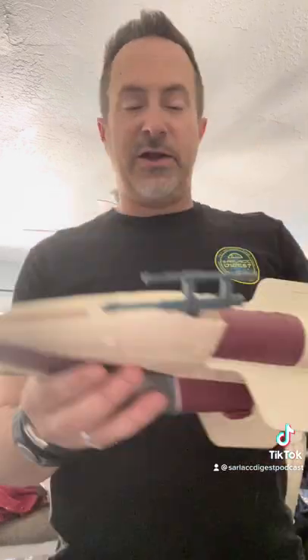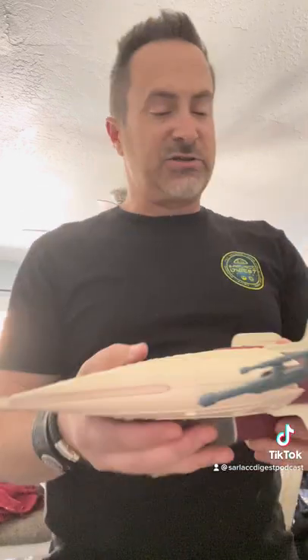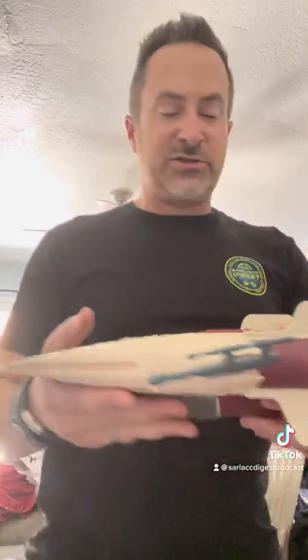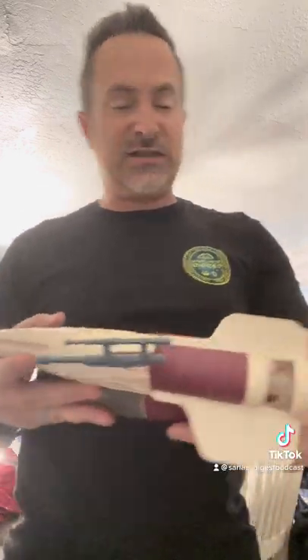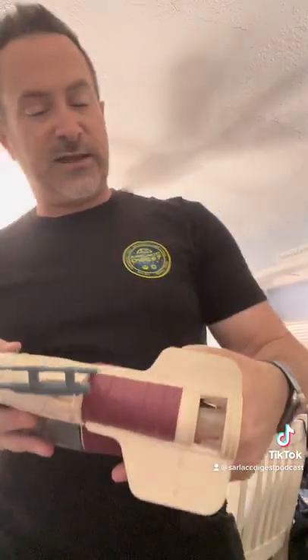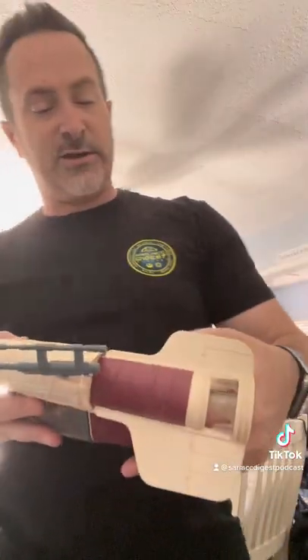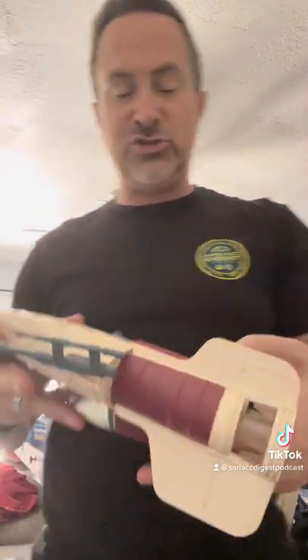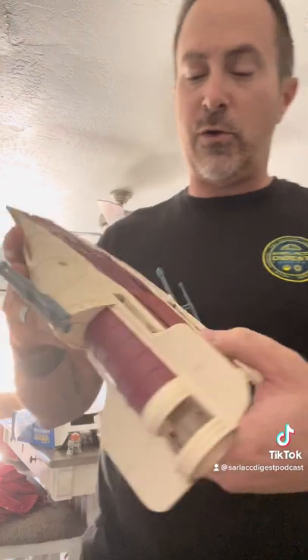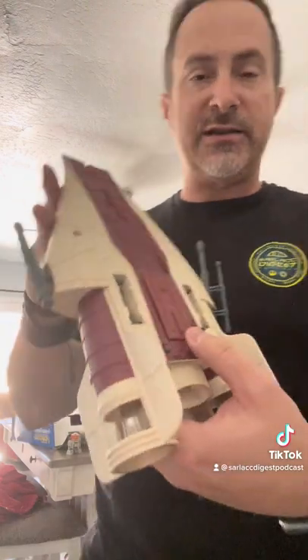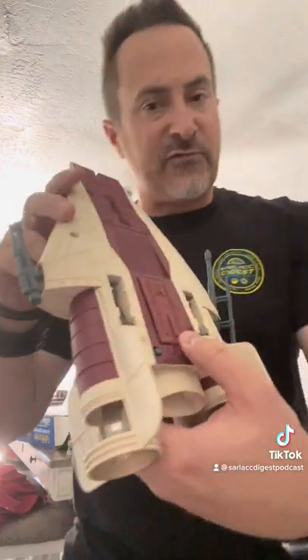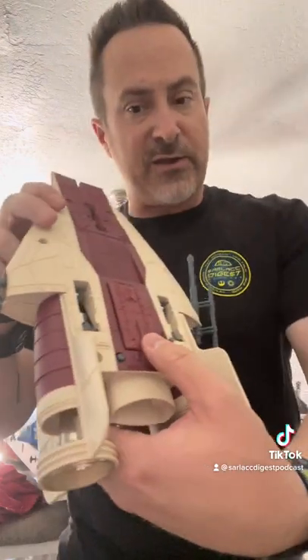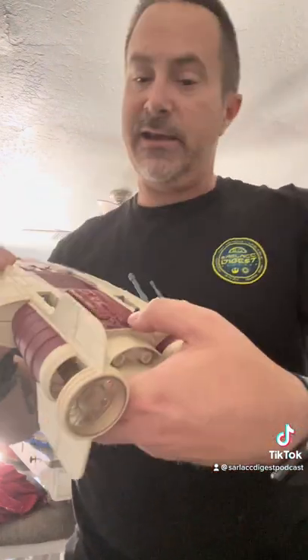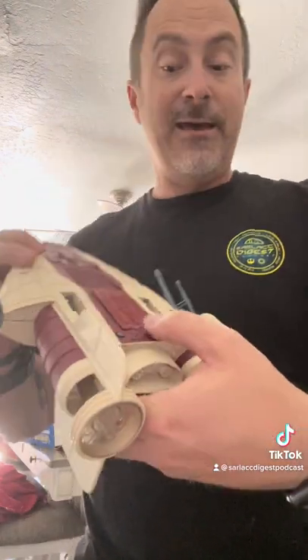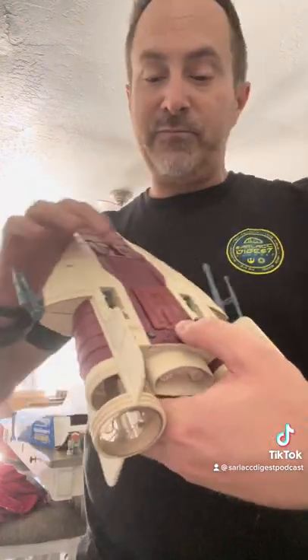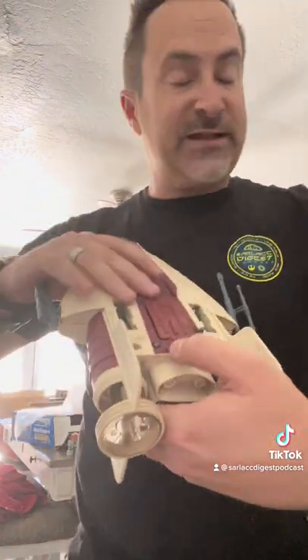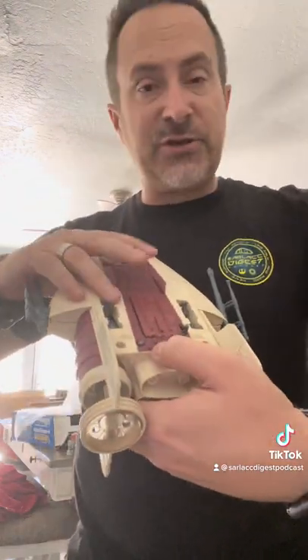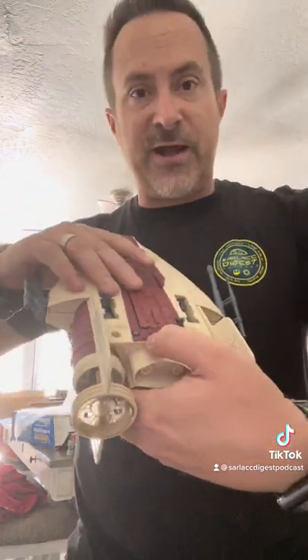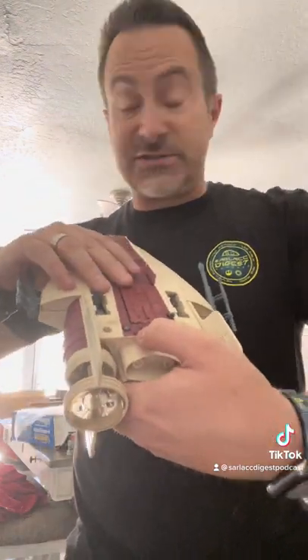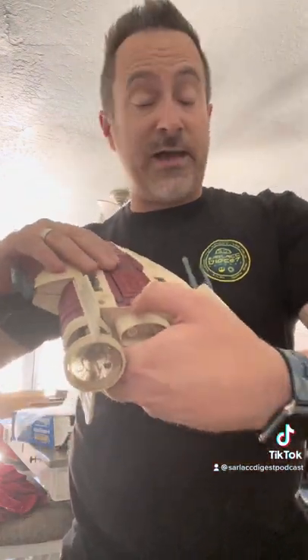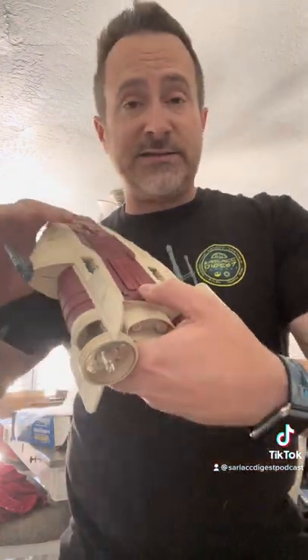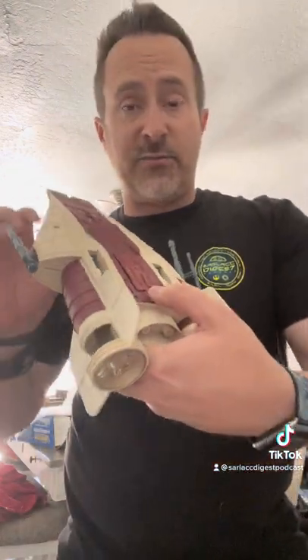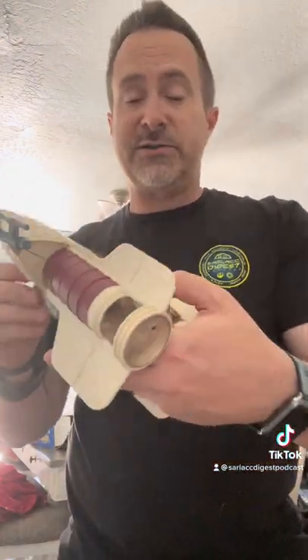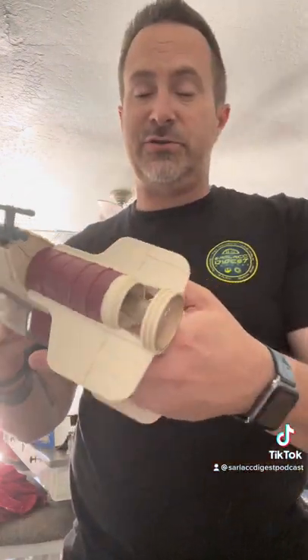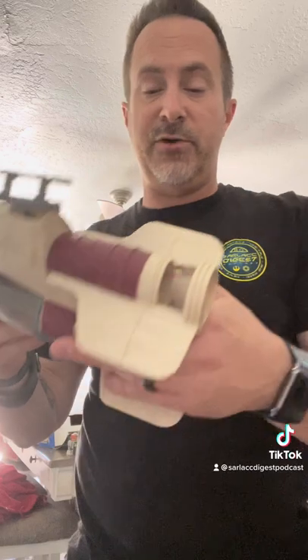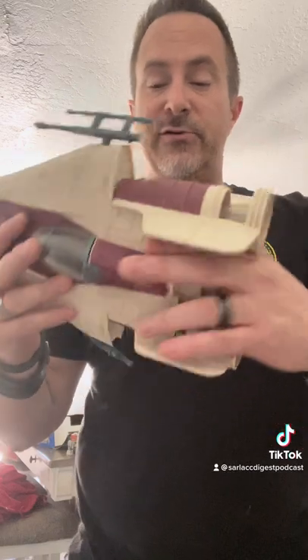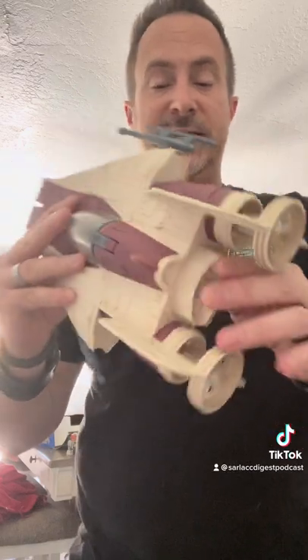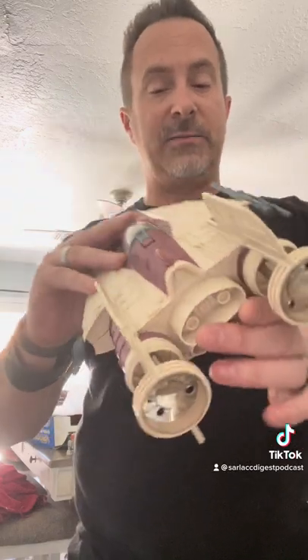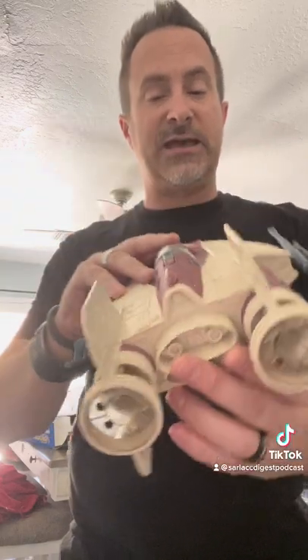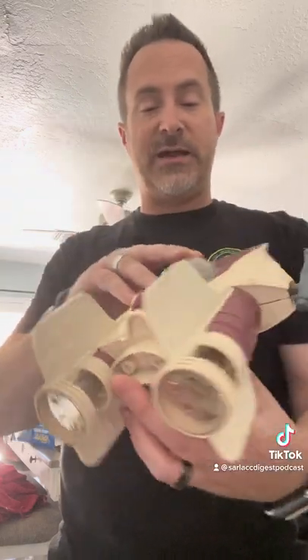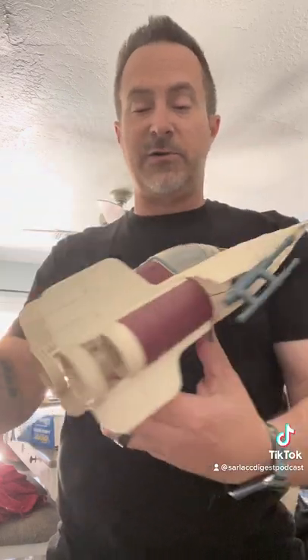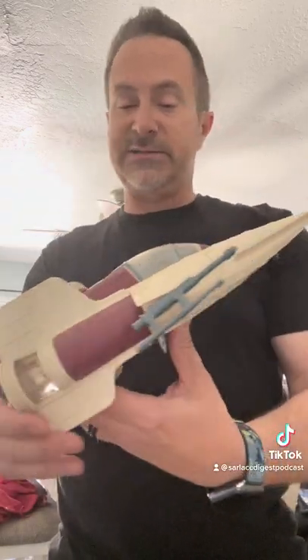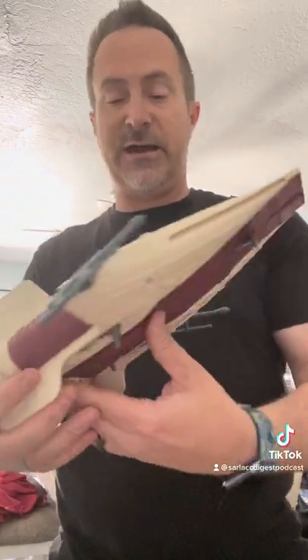A buddy who sold it to me said the electronics do work but it doesn't have a battery in it. This is super fragile so I'm not going to take it apart to put batteries in it. I'm going to take him at his word — he's a good guy.